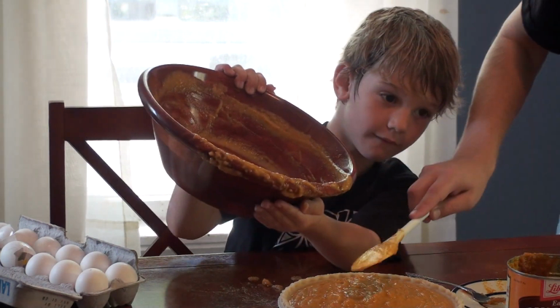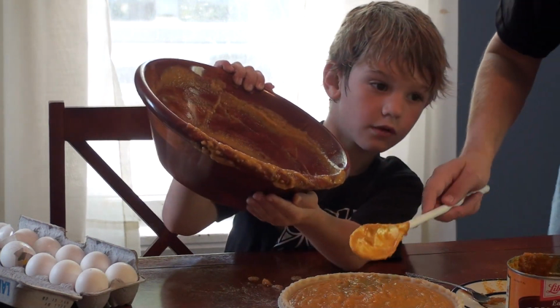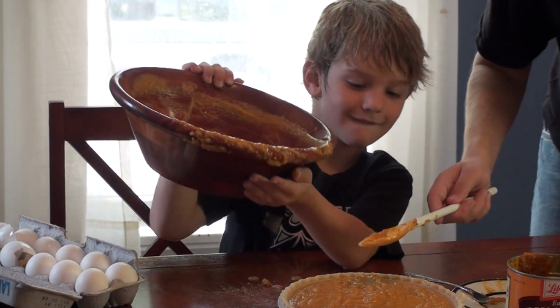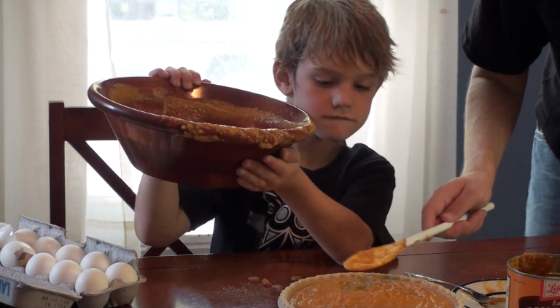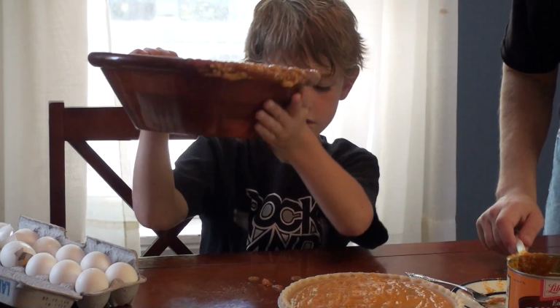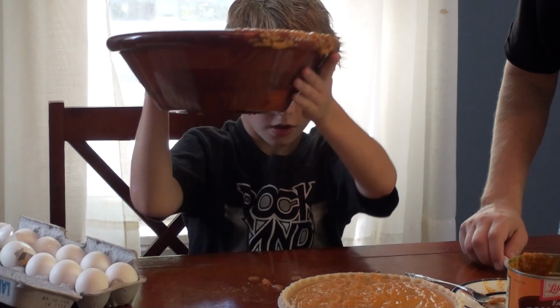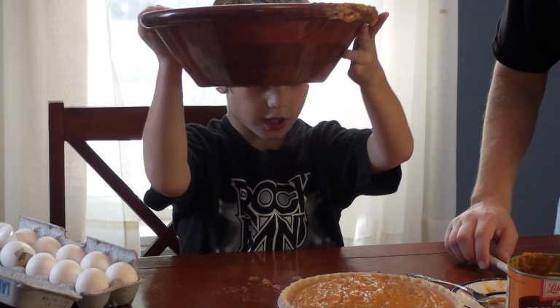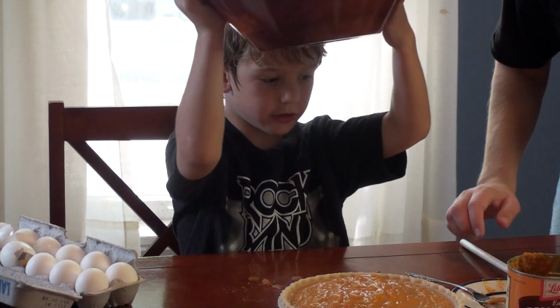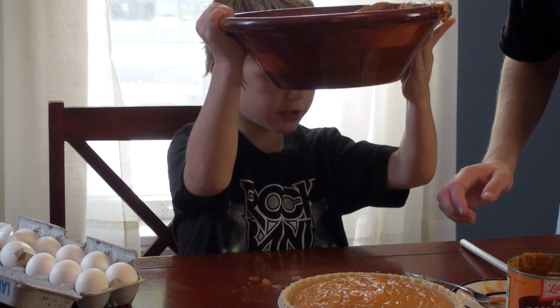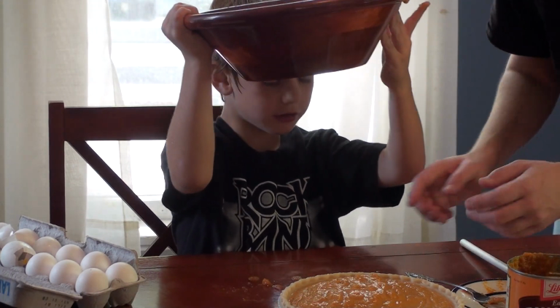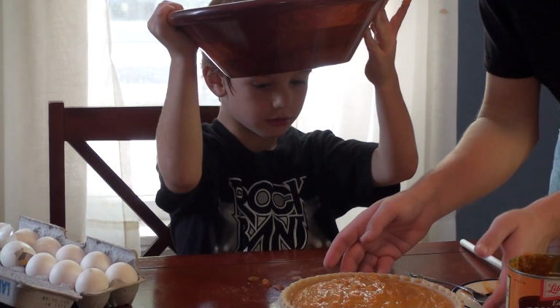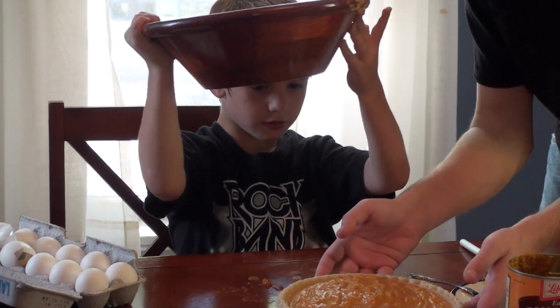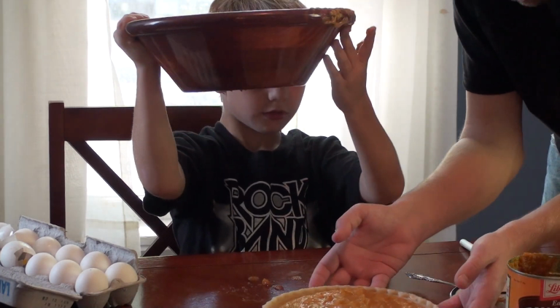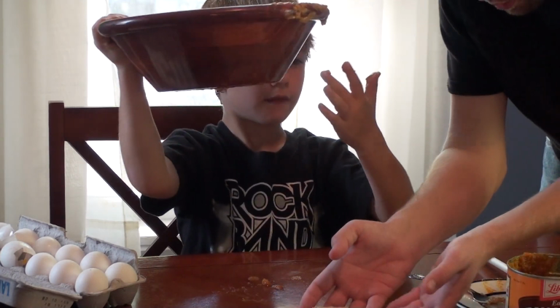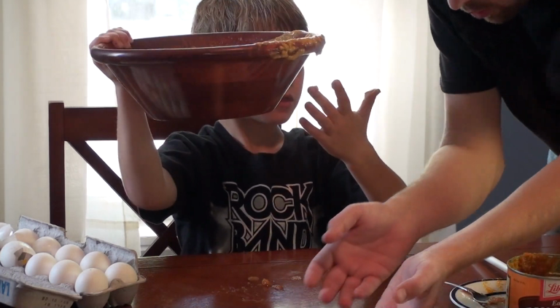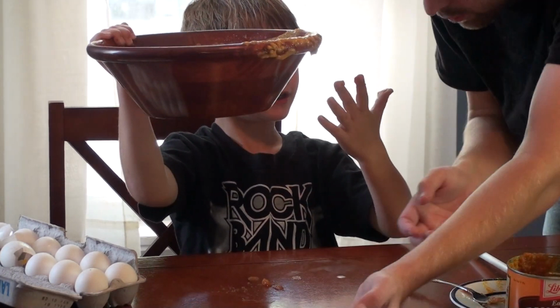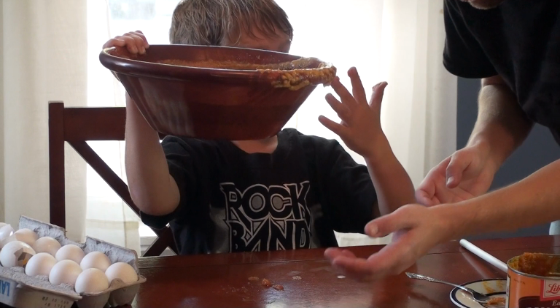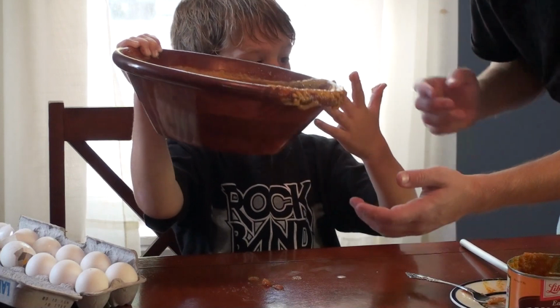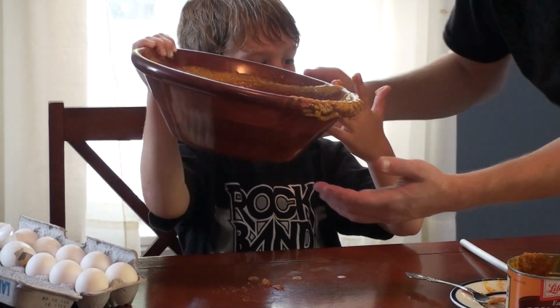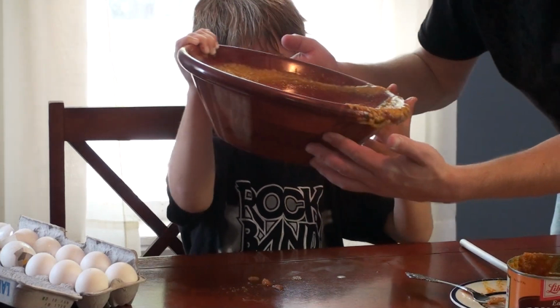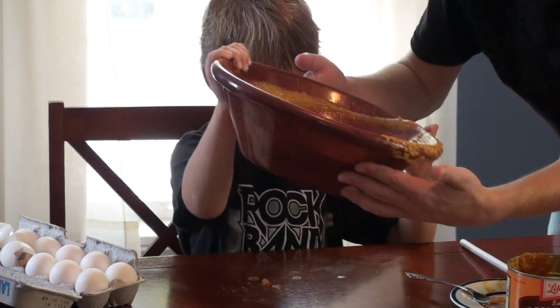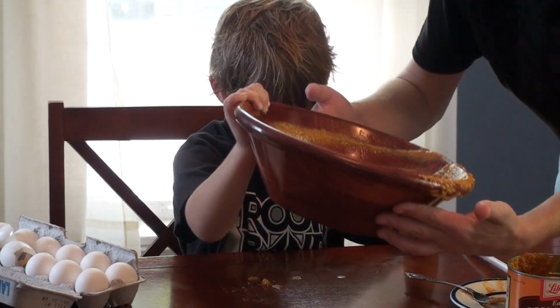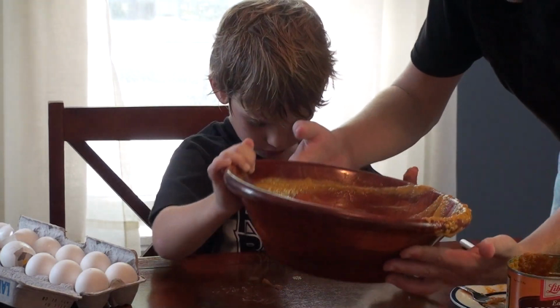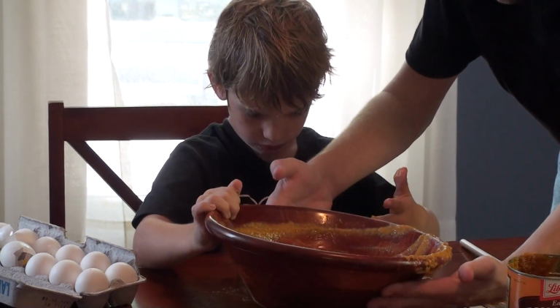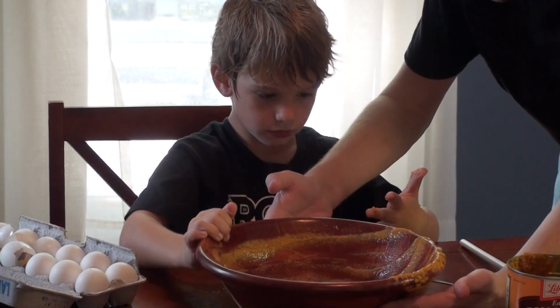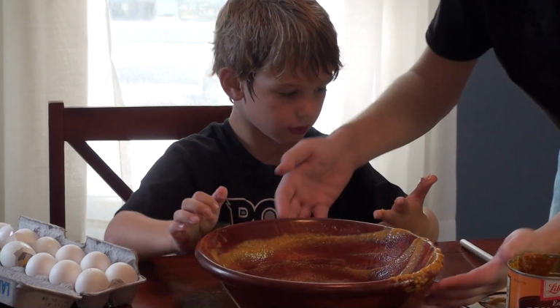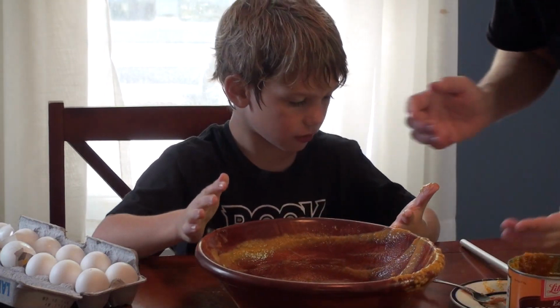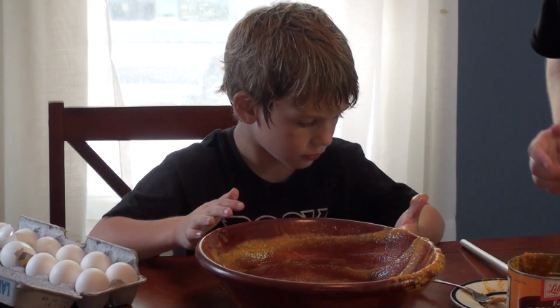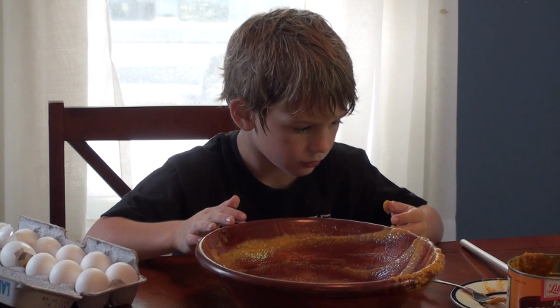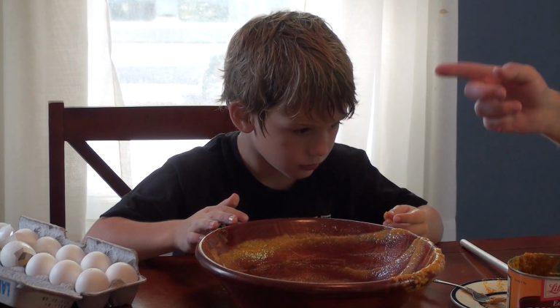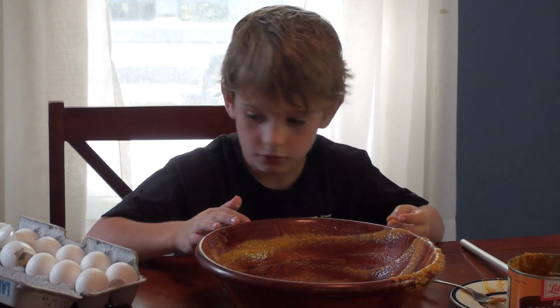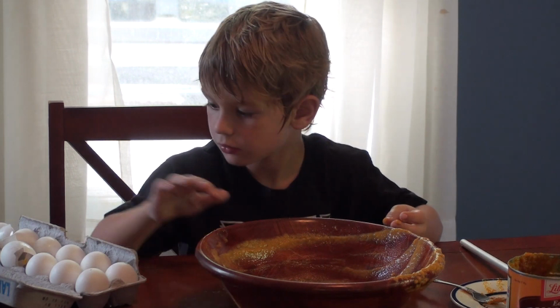That means our oven is pretty heated. You can take that down. Just go ahead and leave your hands dirty right now. You can already do another one. We'll crack two more eggs.